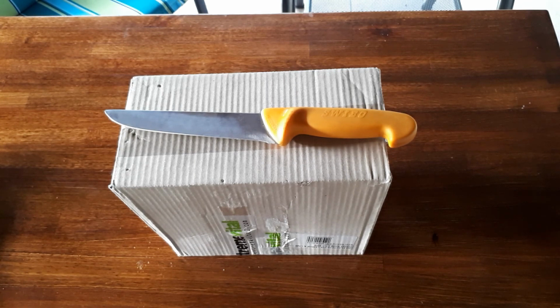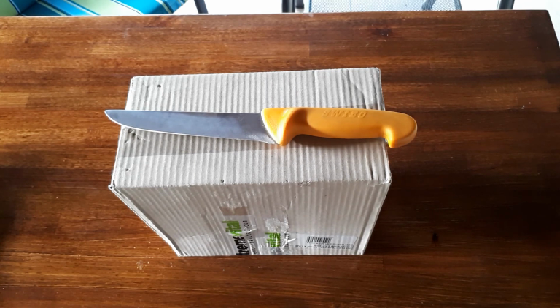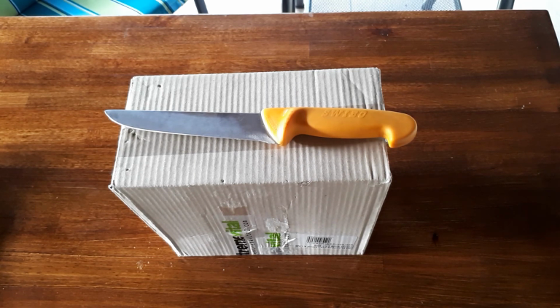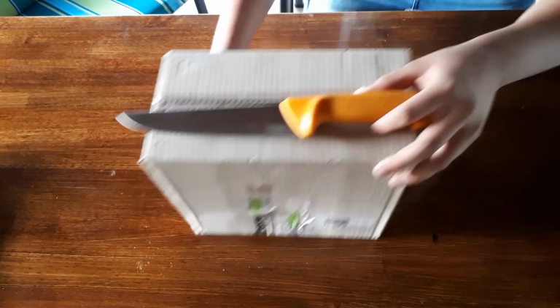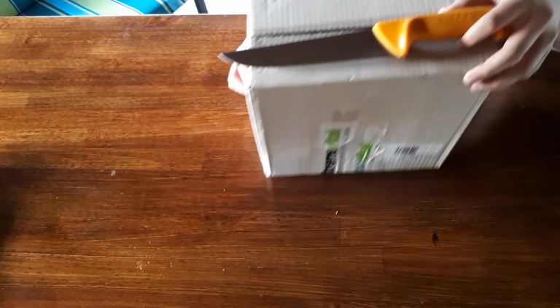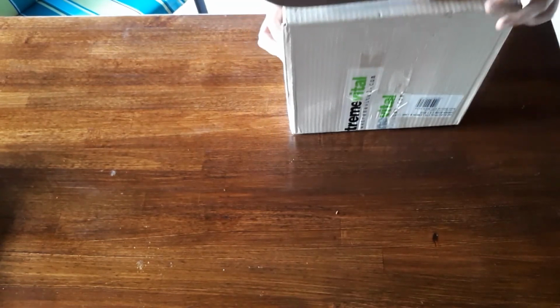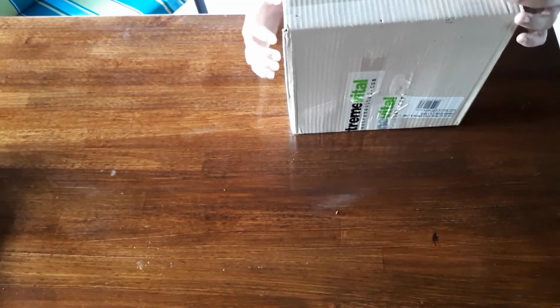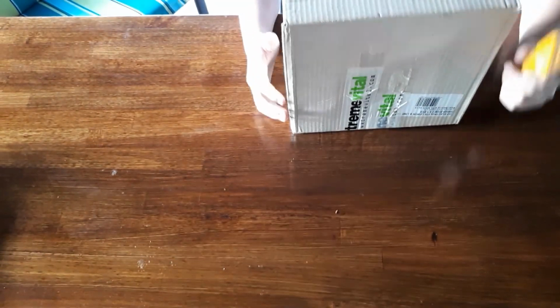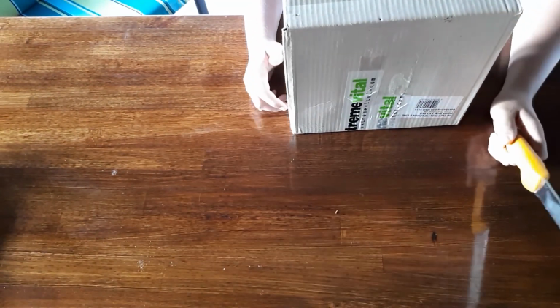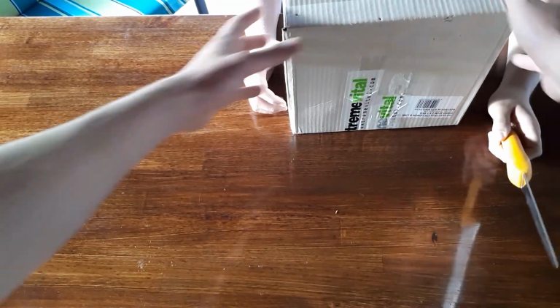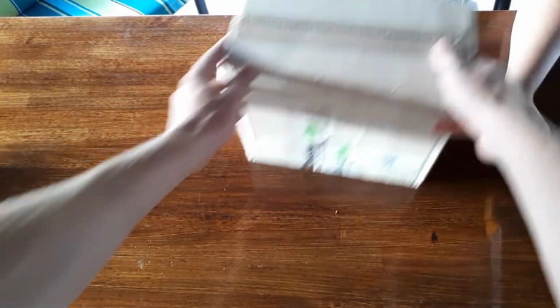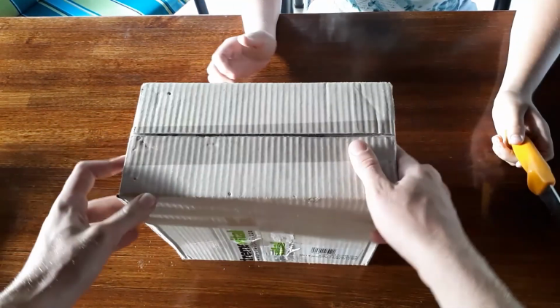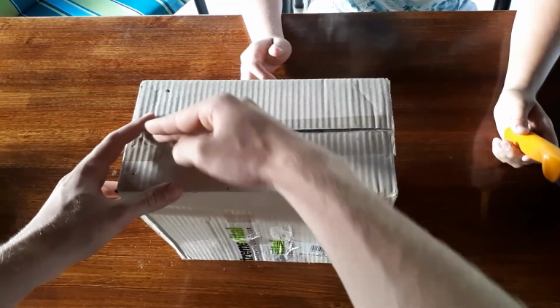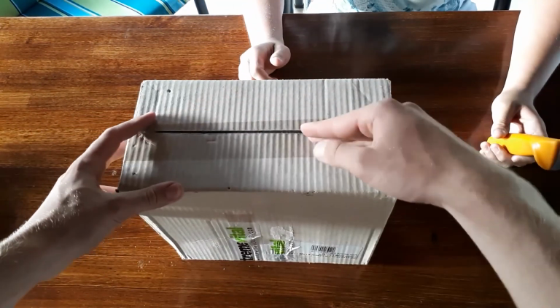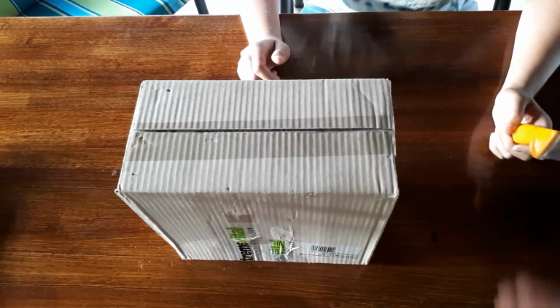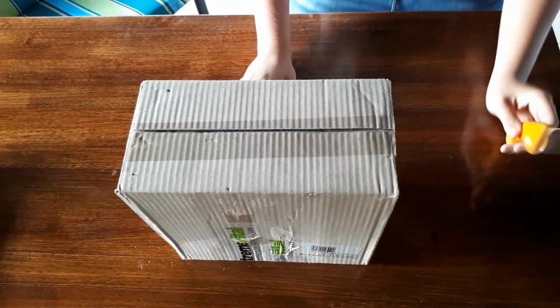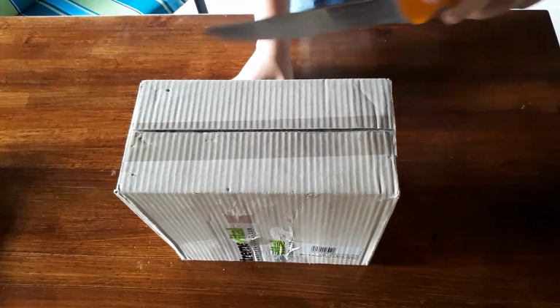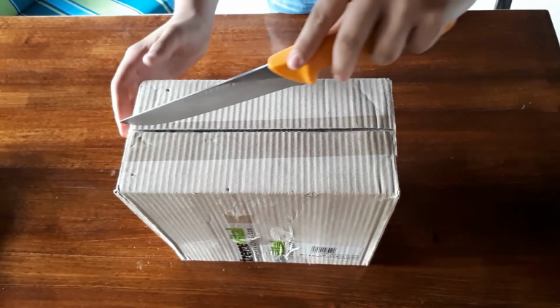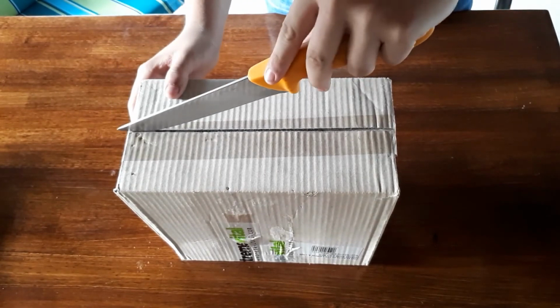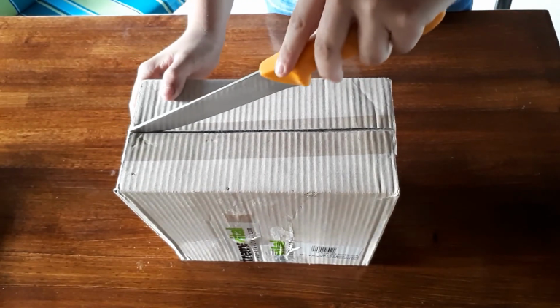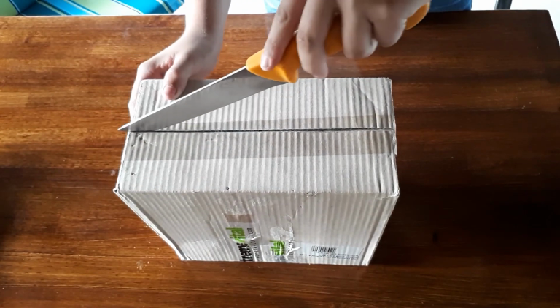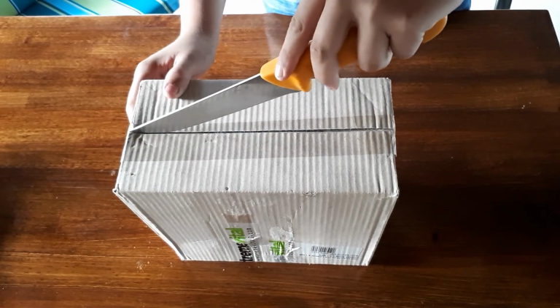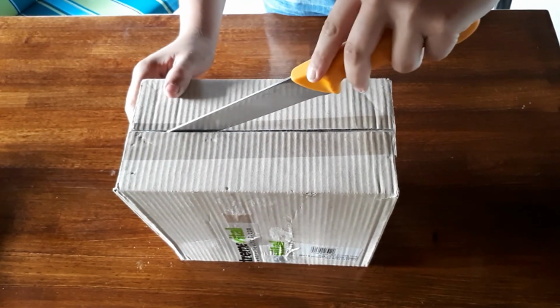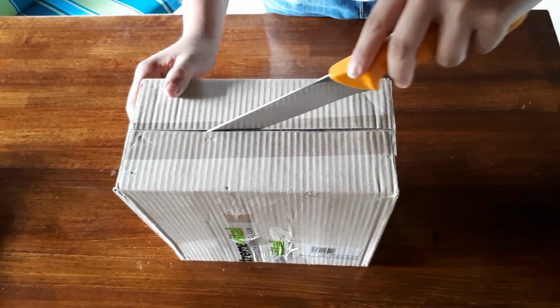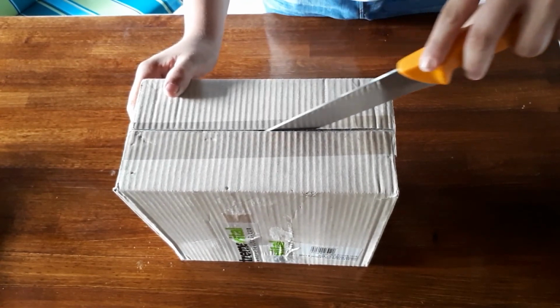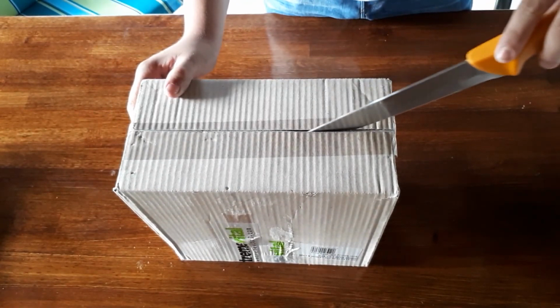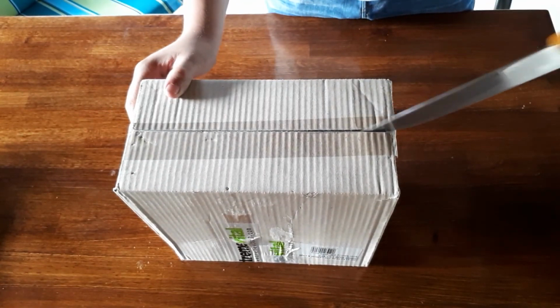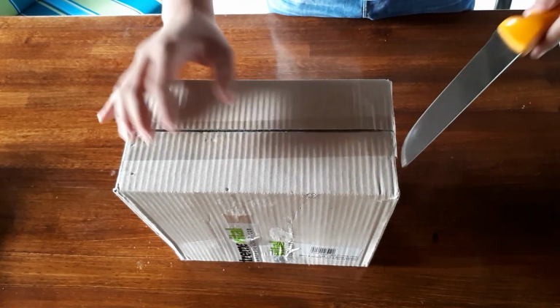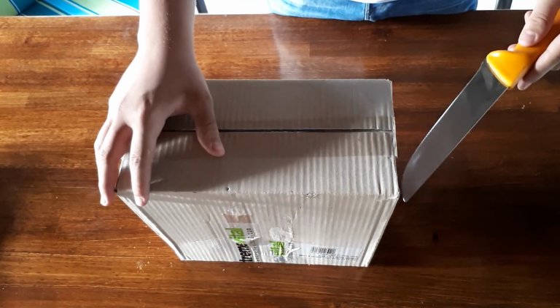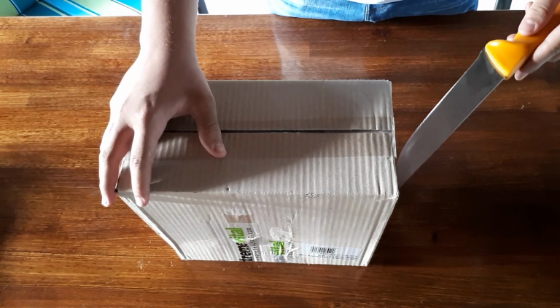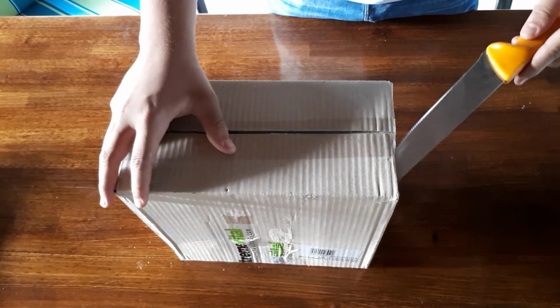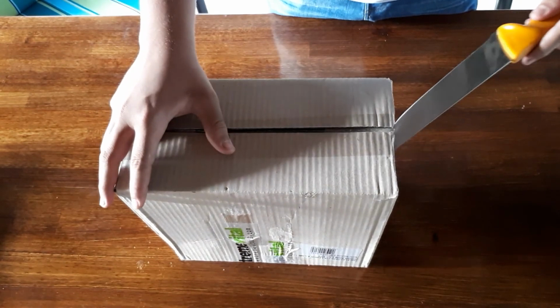Go! First he is going to cut it. Very precisely, yes. Very careful.